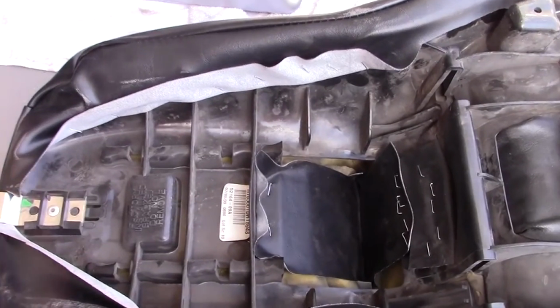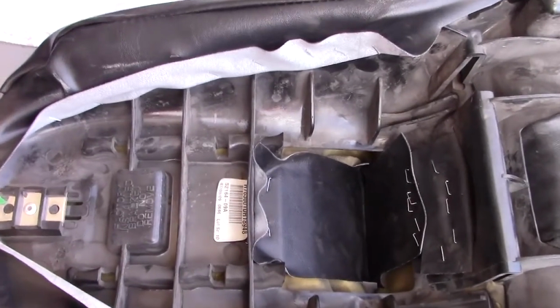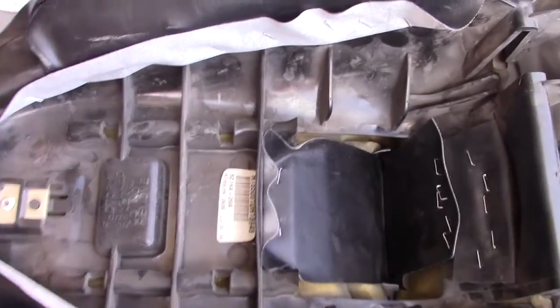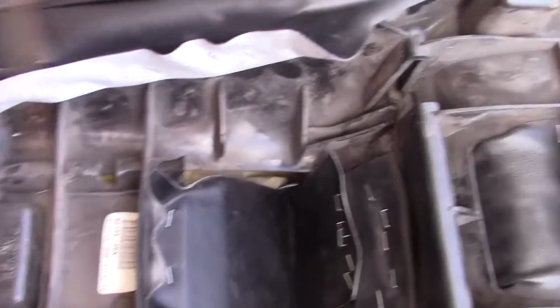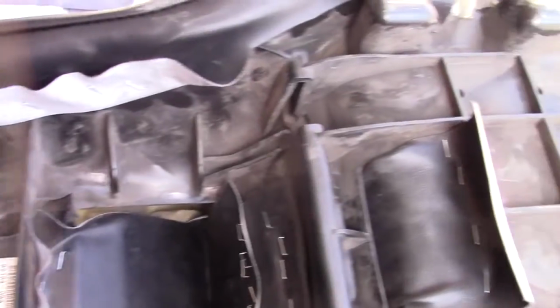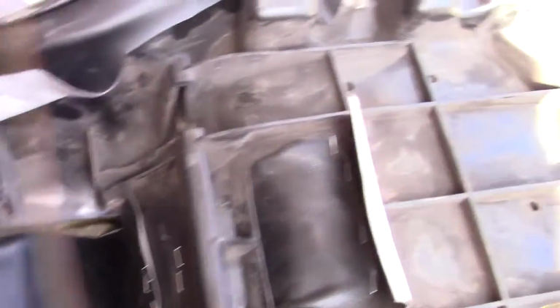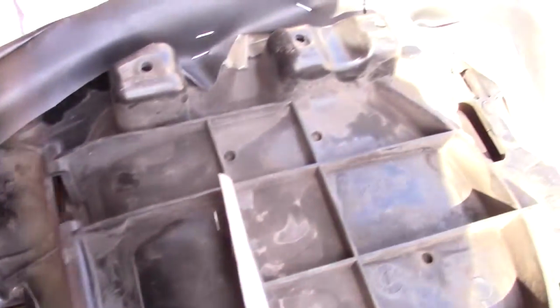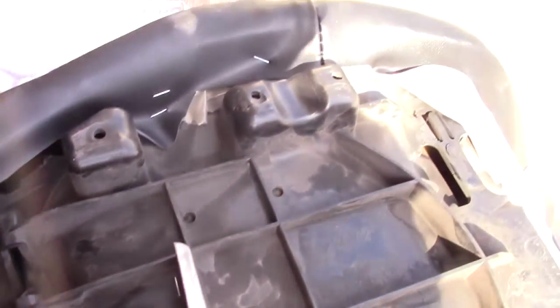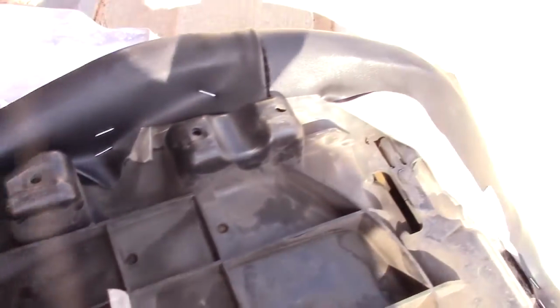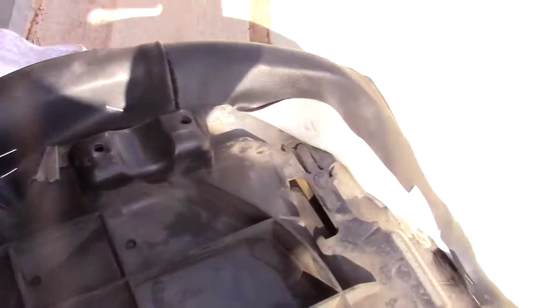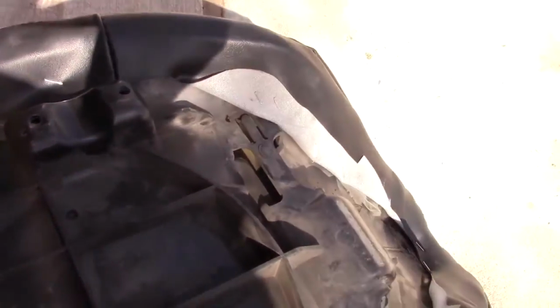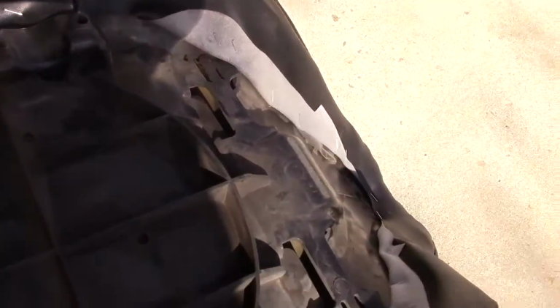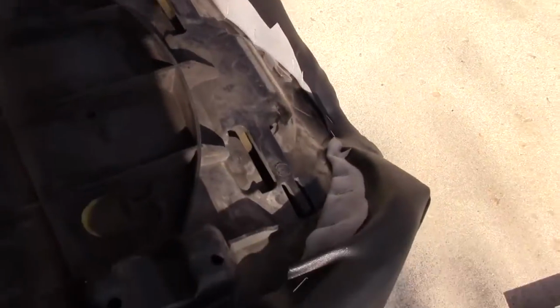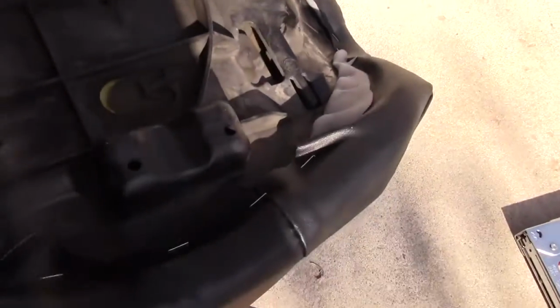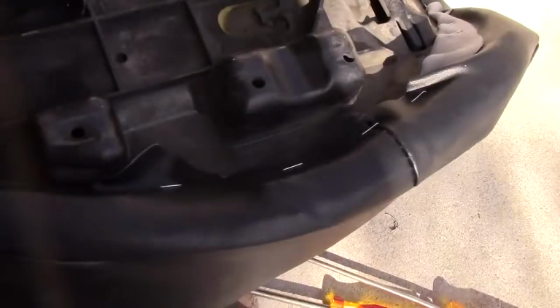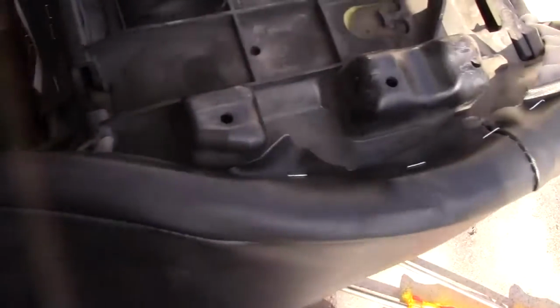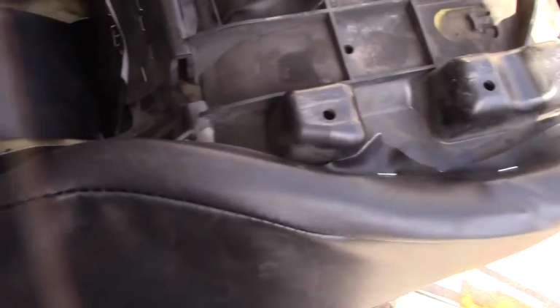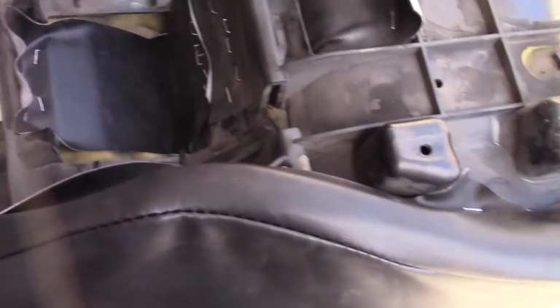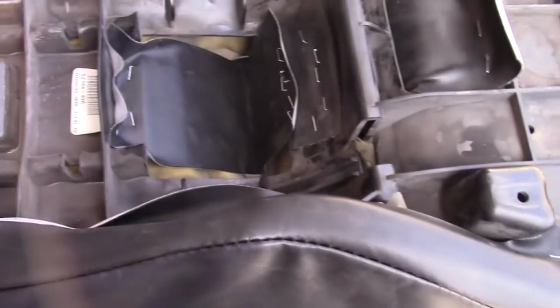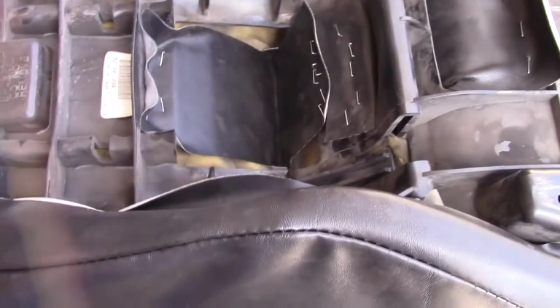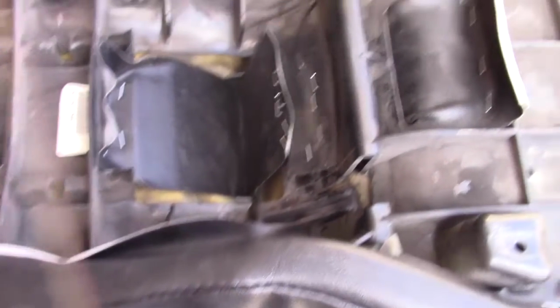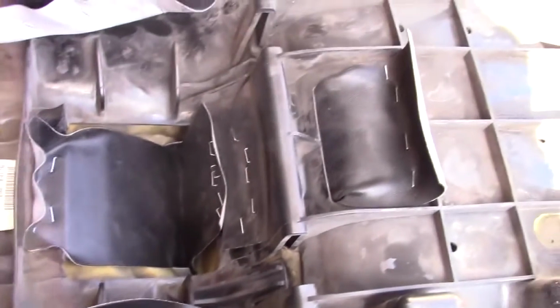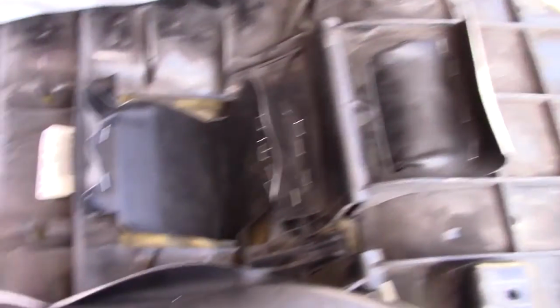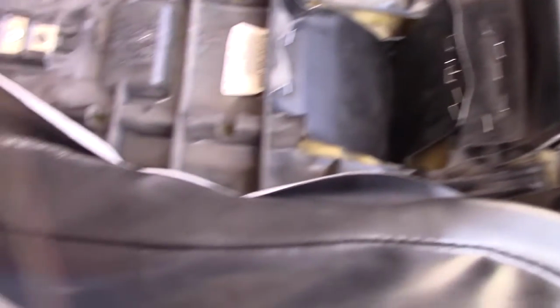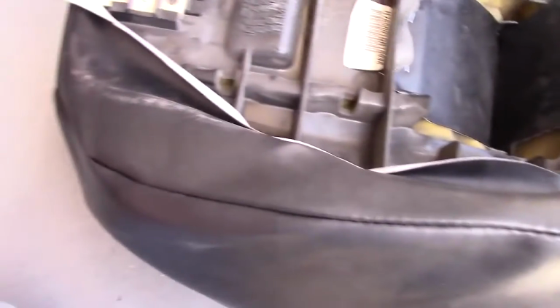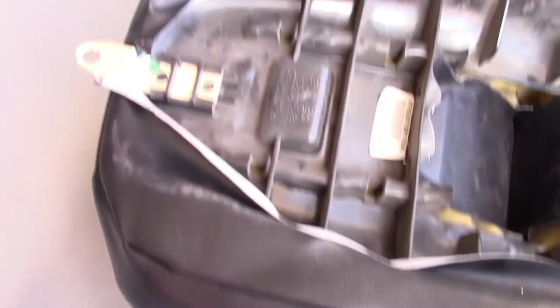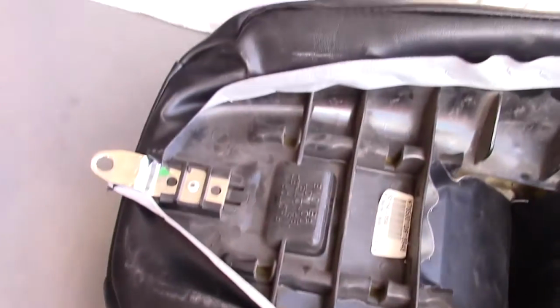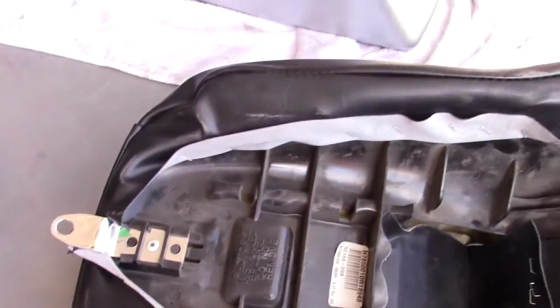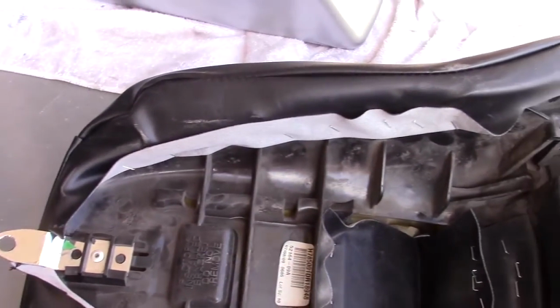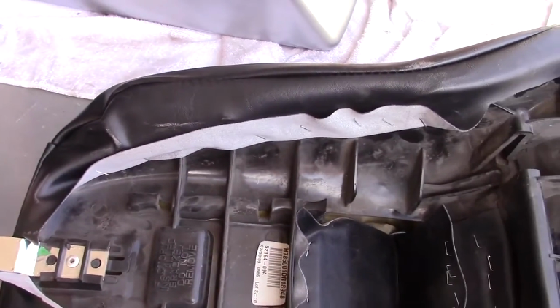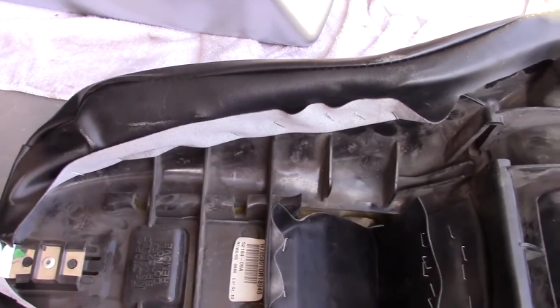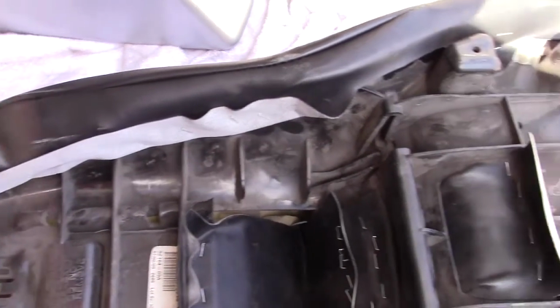Looks like we just need to staple the cover back onto the plastic part of the seat. And I think we're good to go.